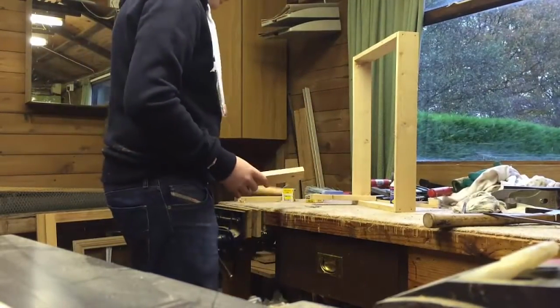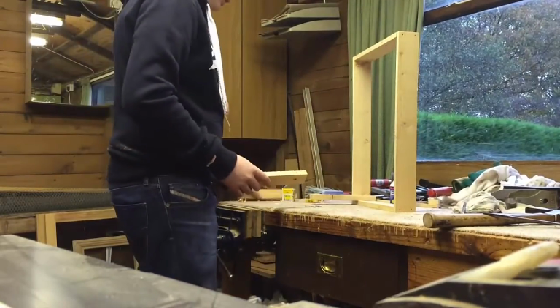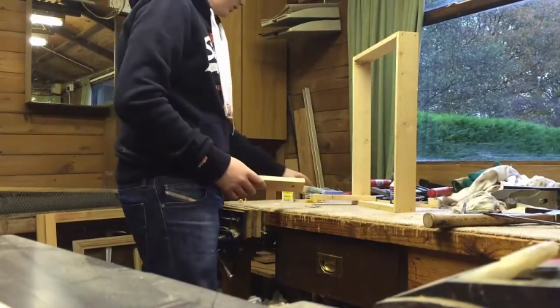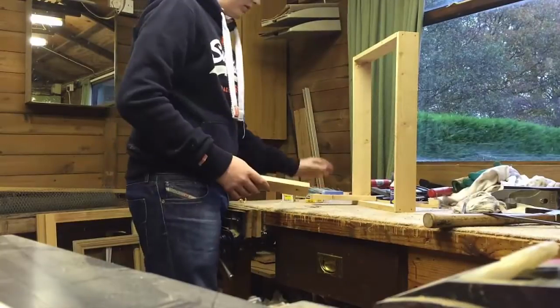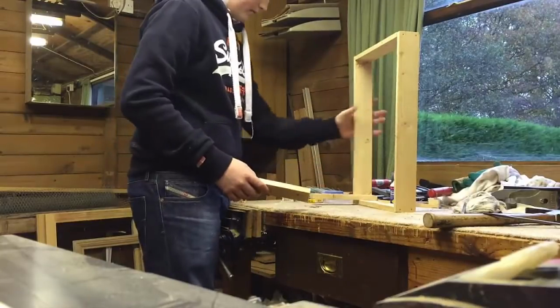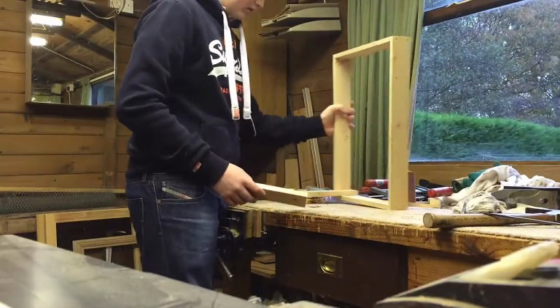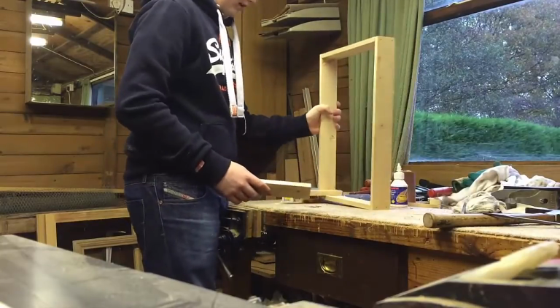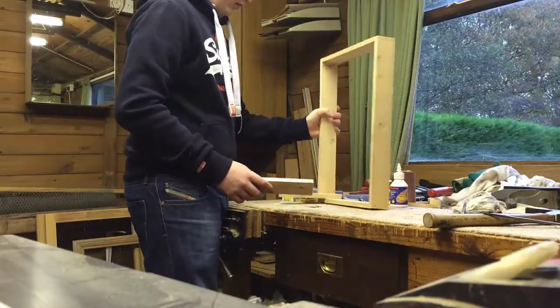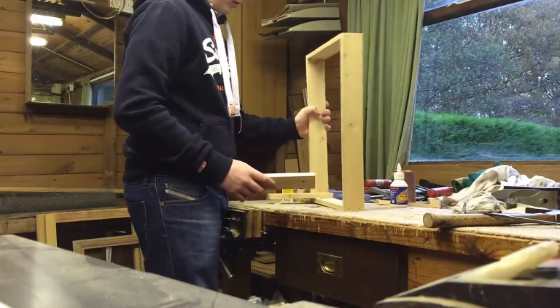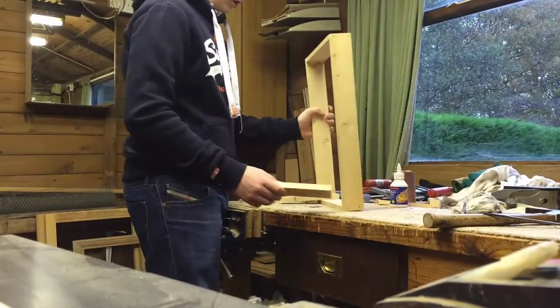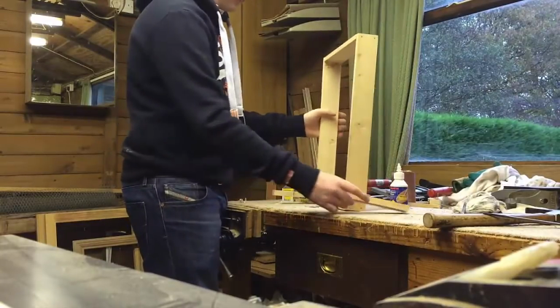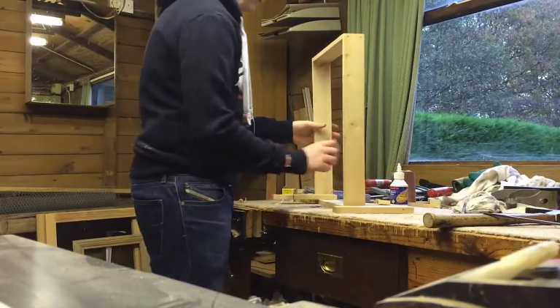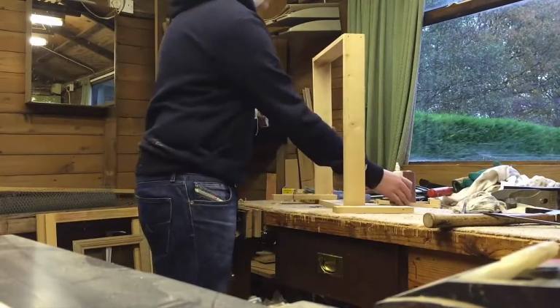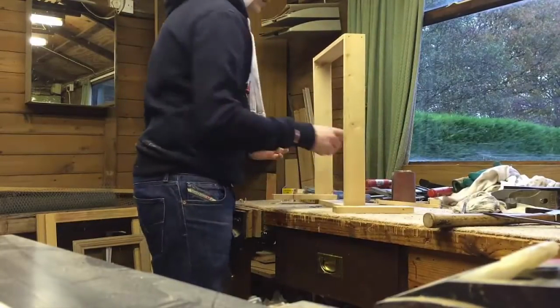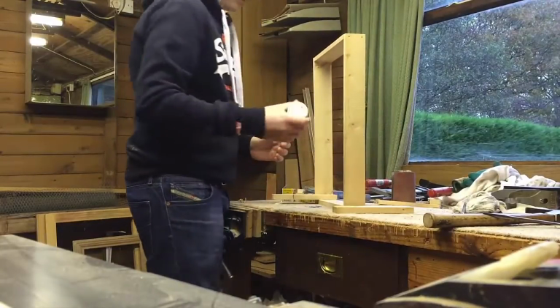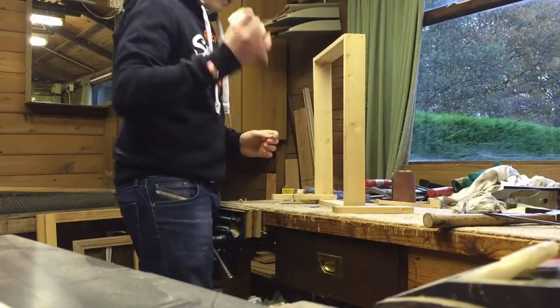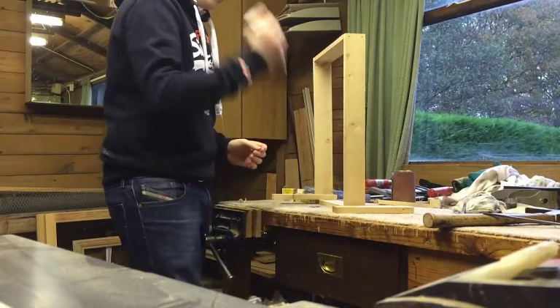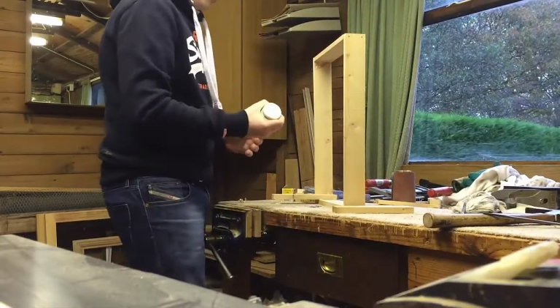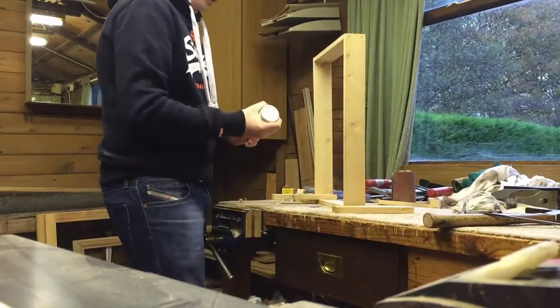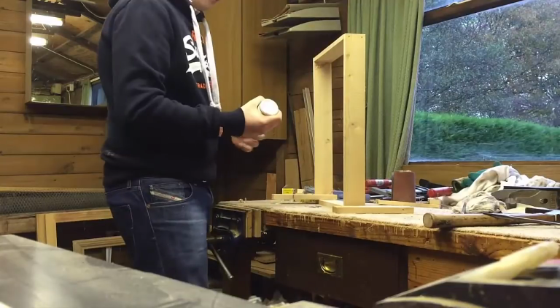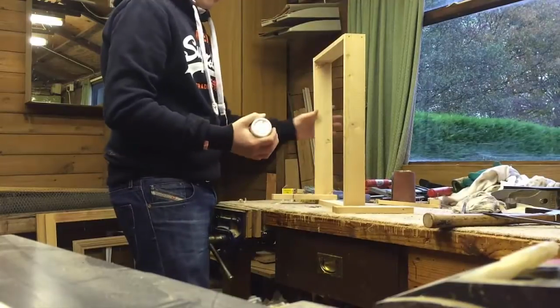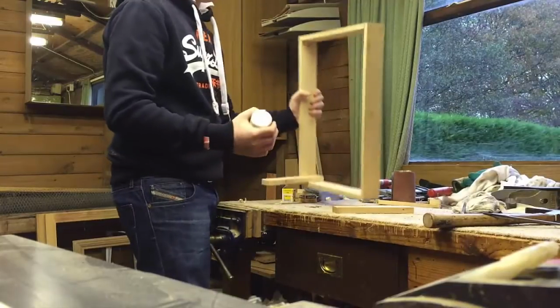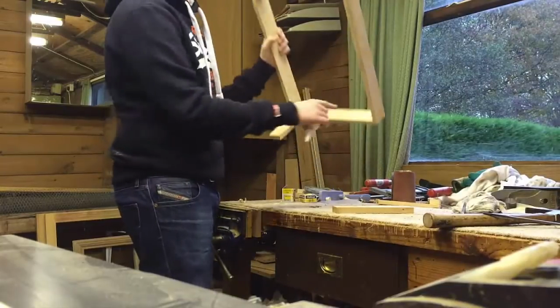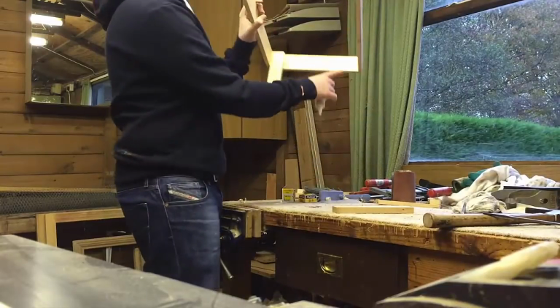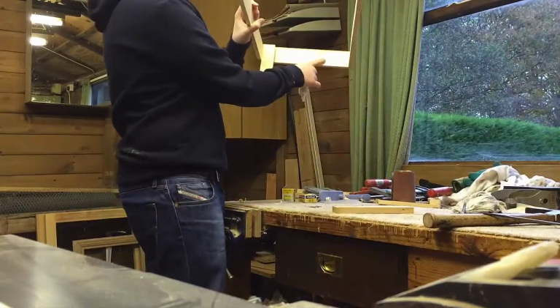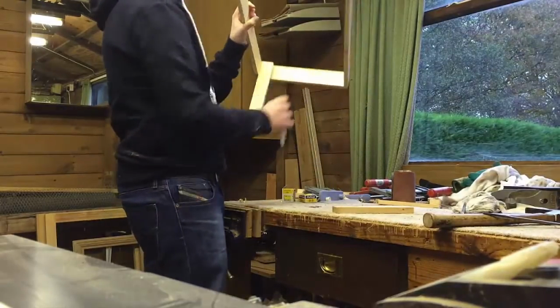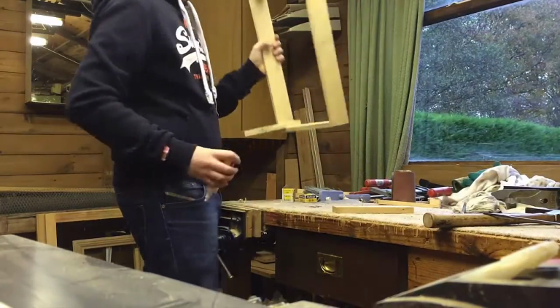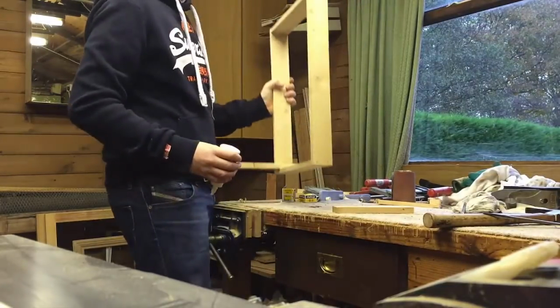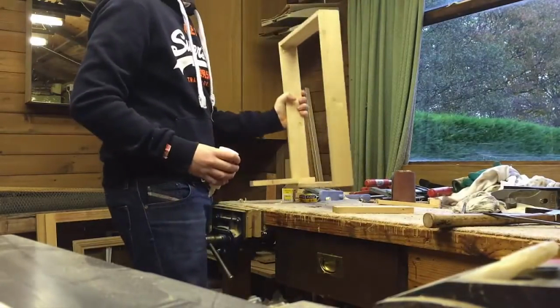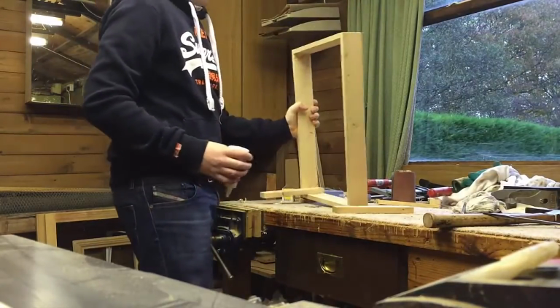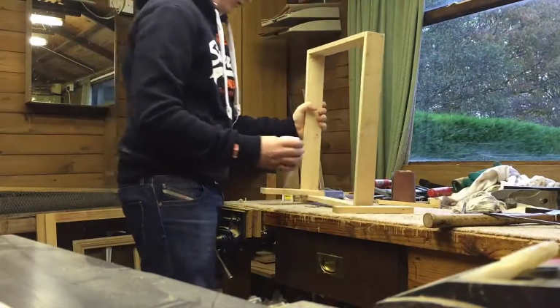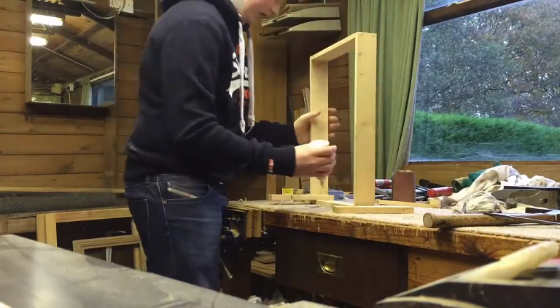Okay, so now I'm going to get my glue and just put it in the gap there where the wood is going to go.